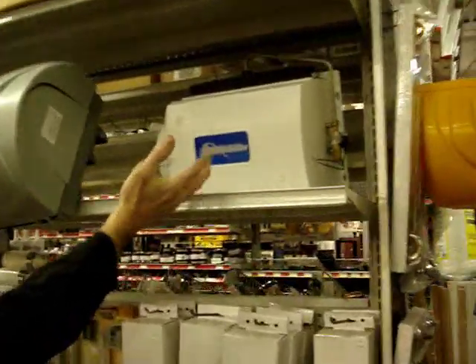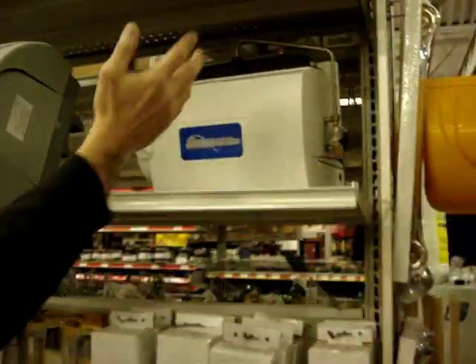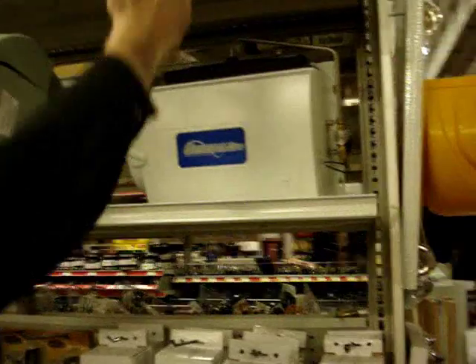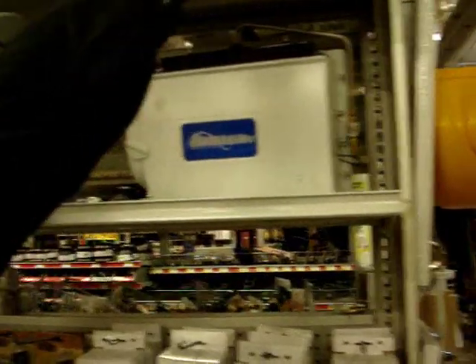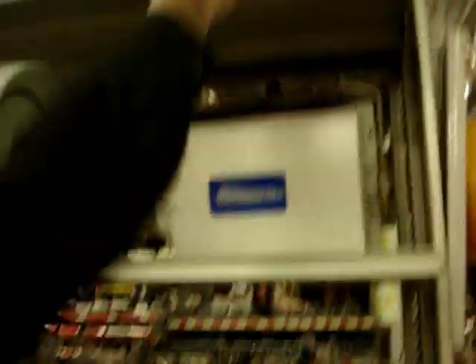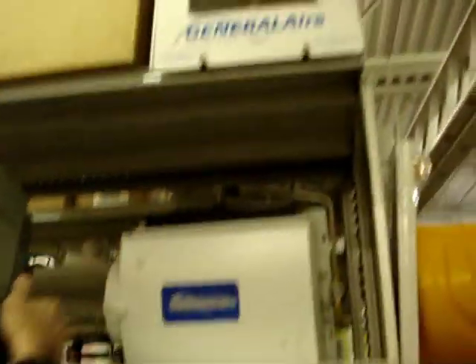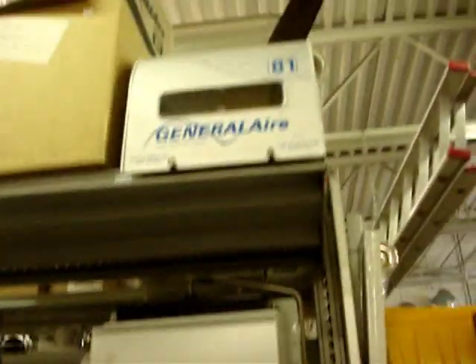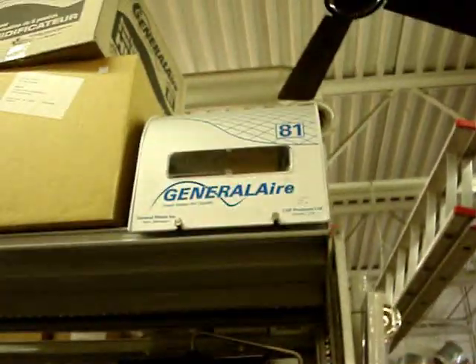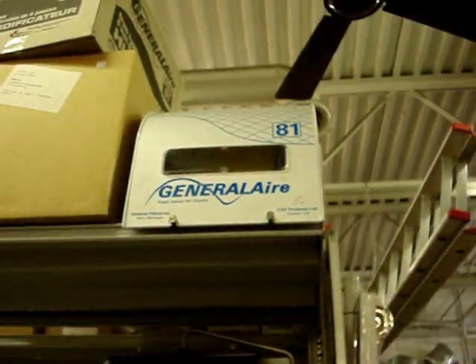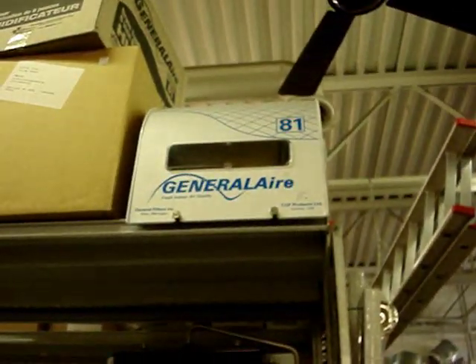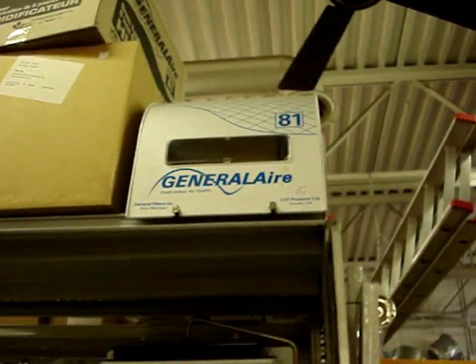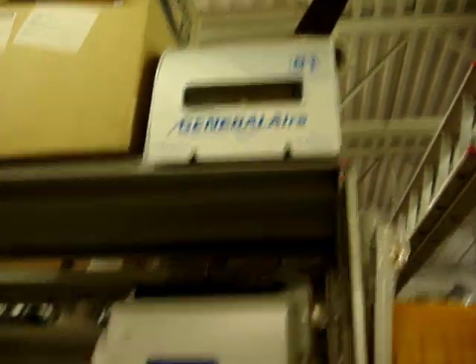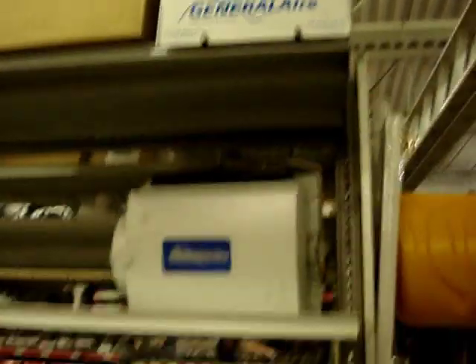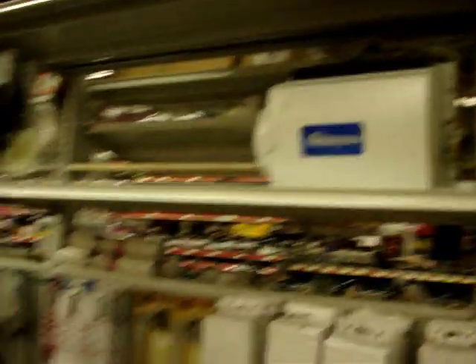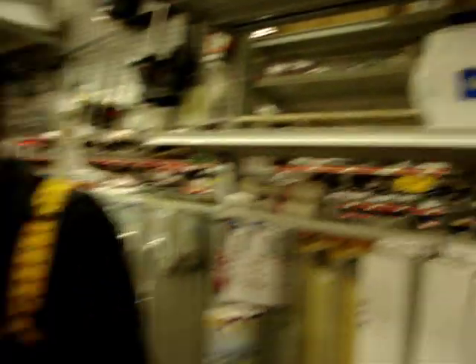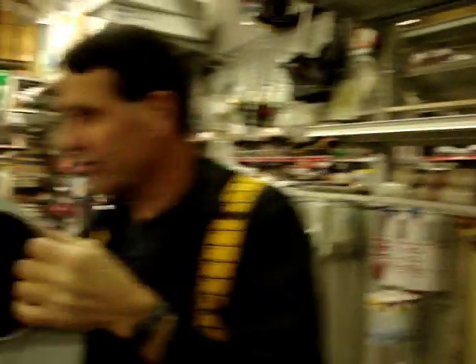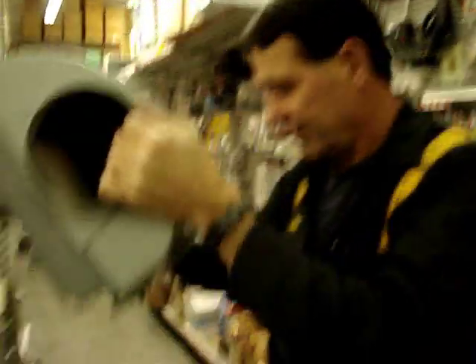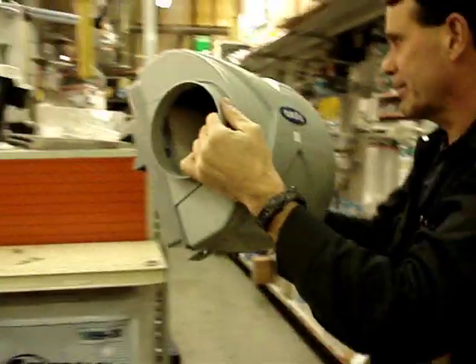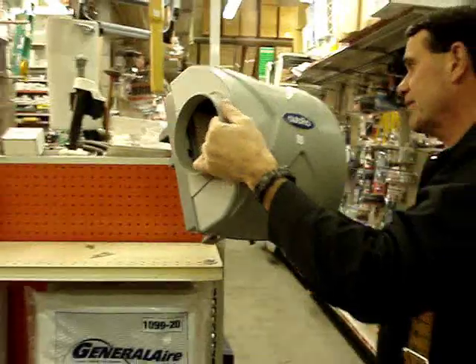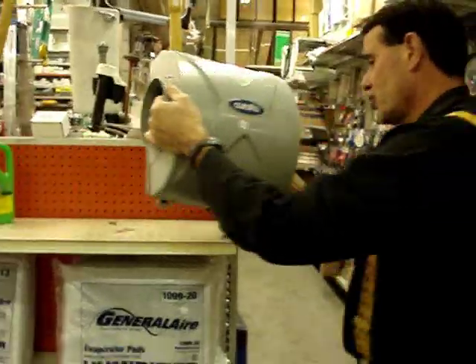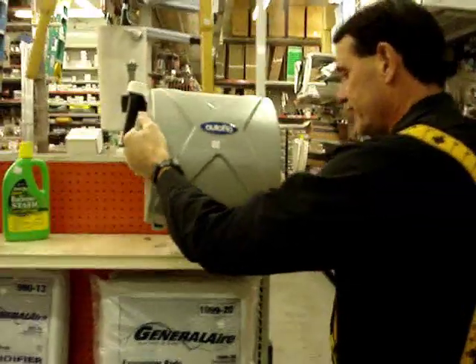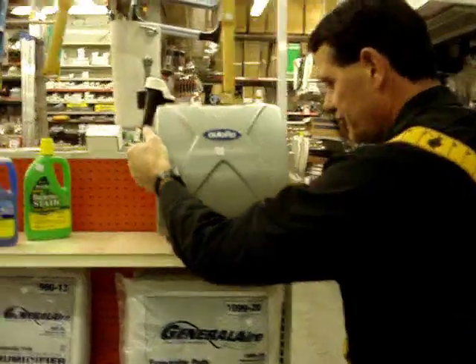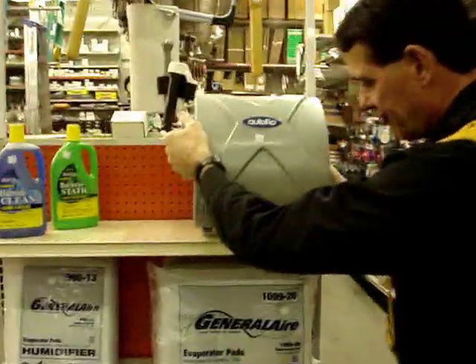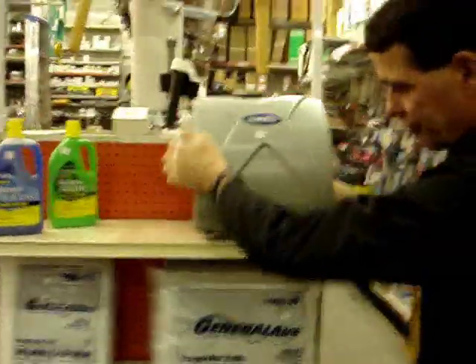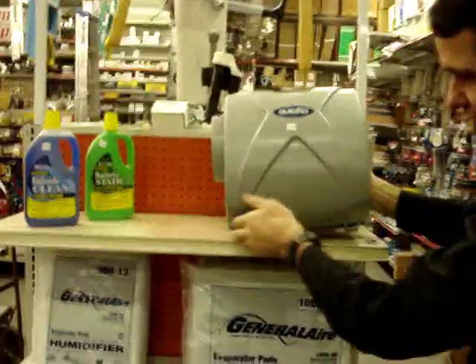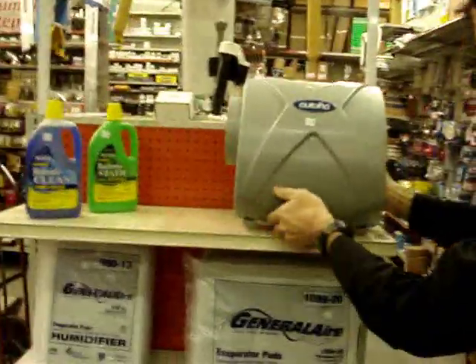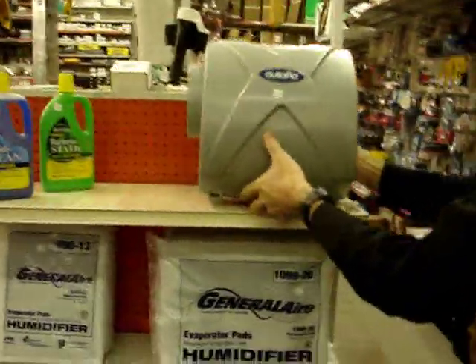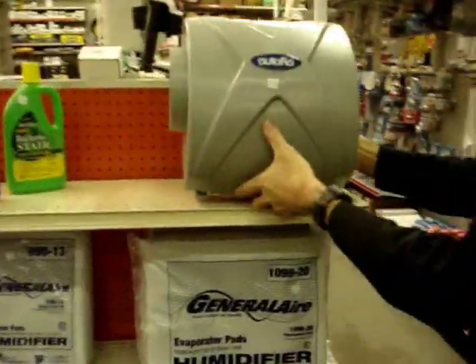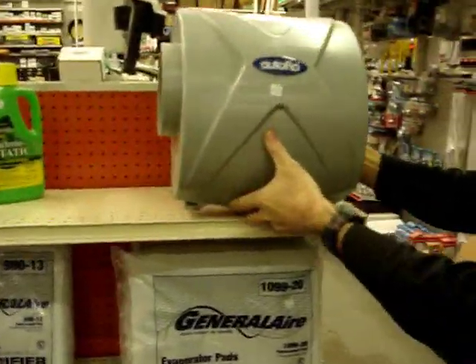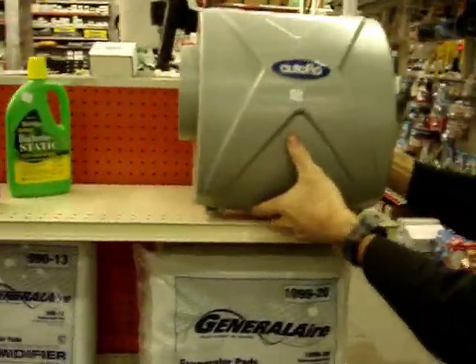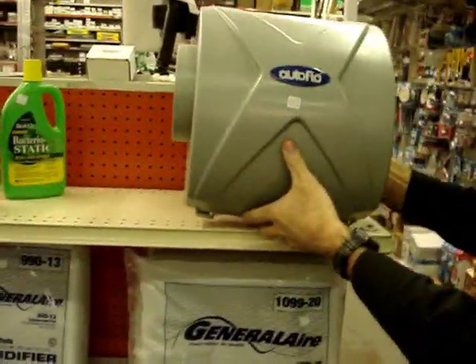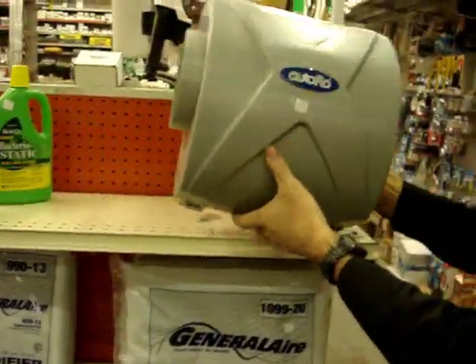General Air also makes a nice drum style, but the beauty of what I'm about to show you — these are the flow-through. These are the second generation of humidifiers.